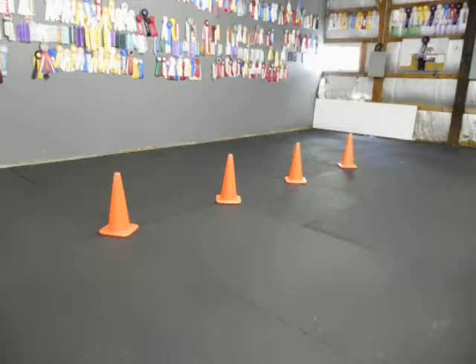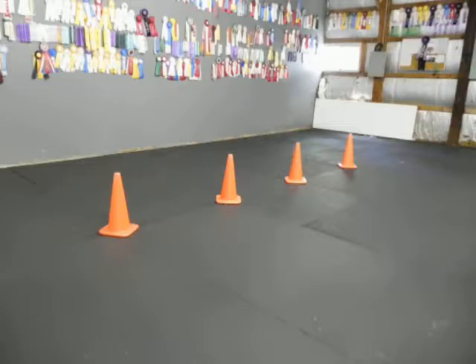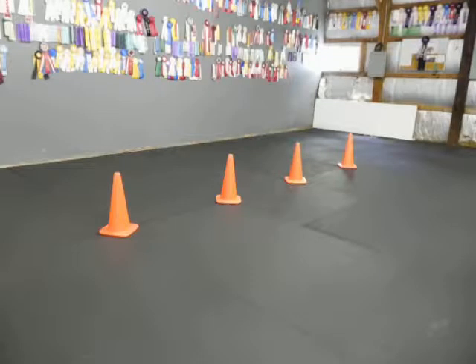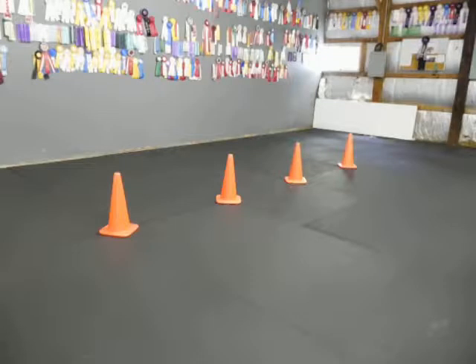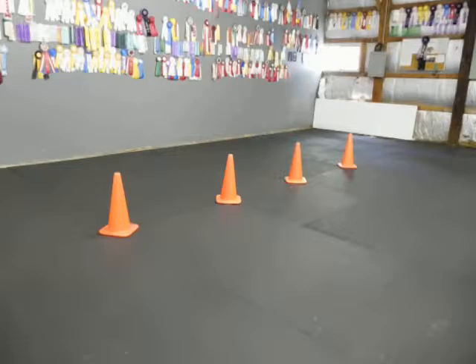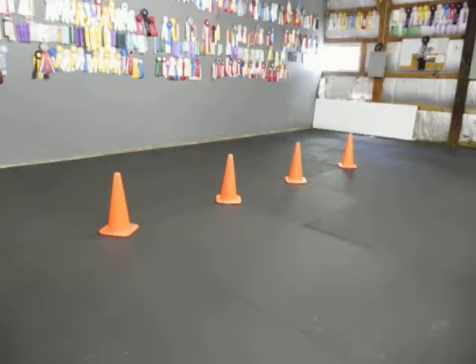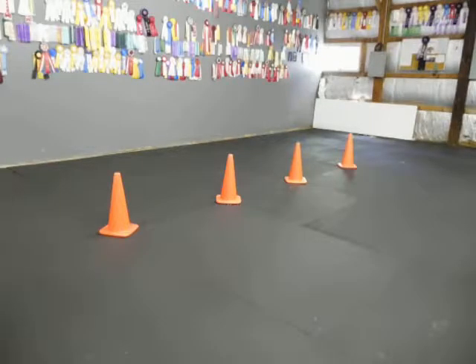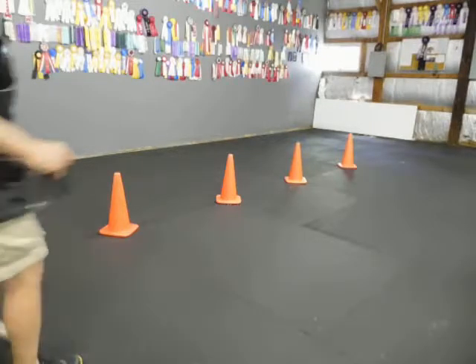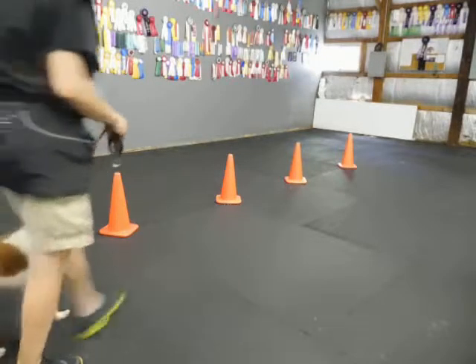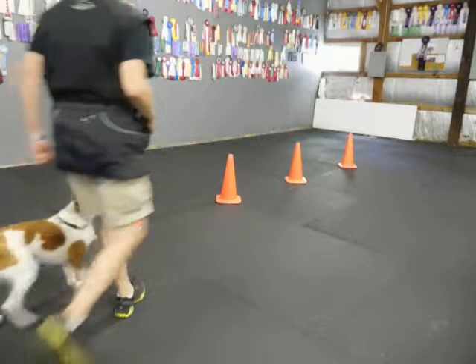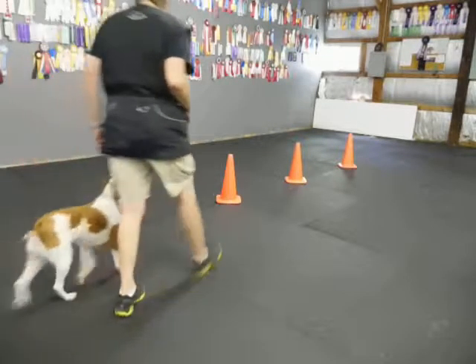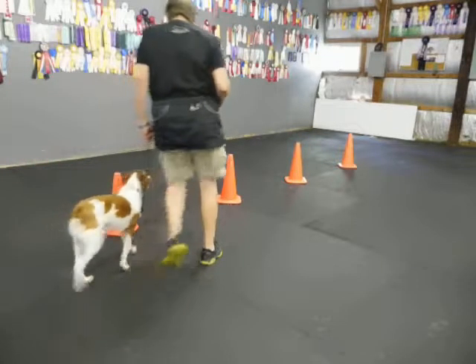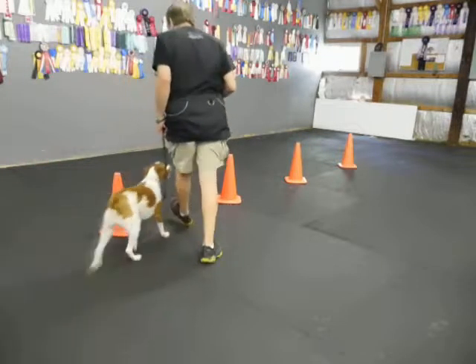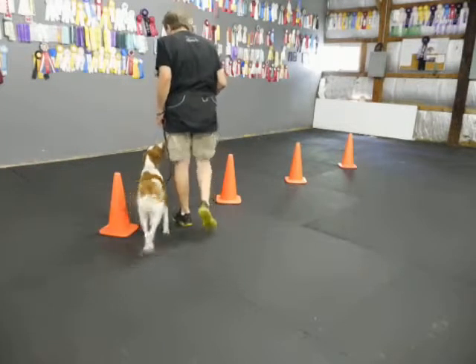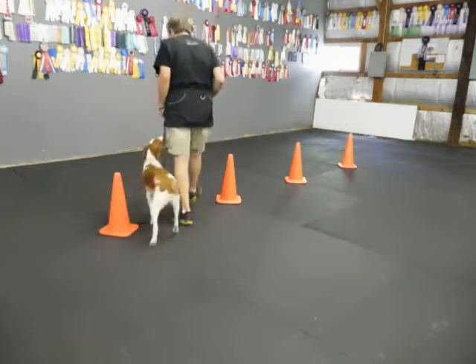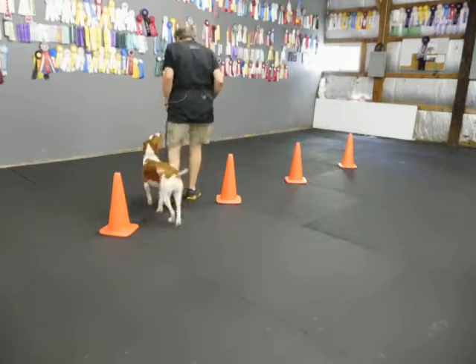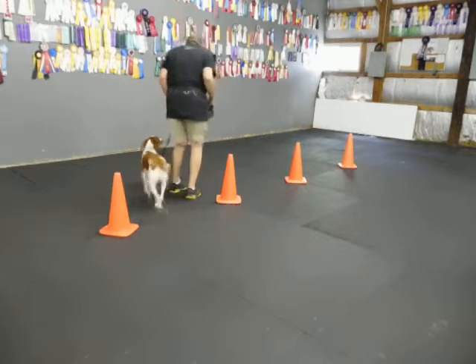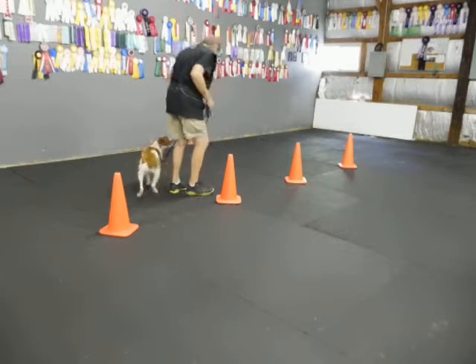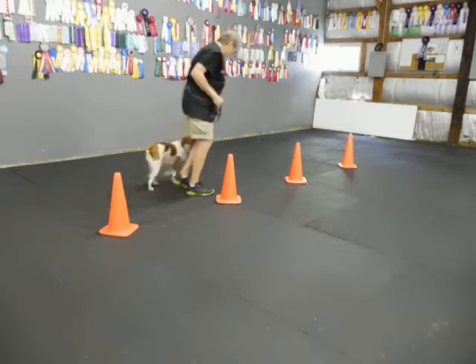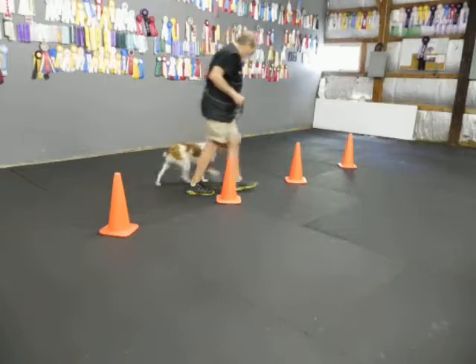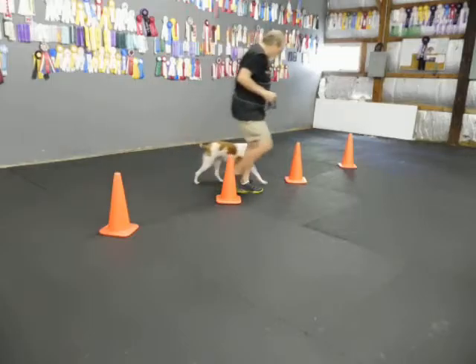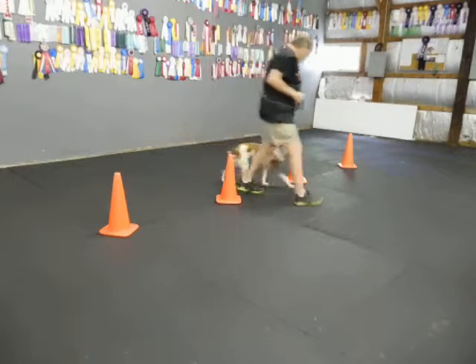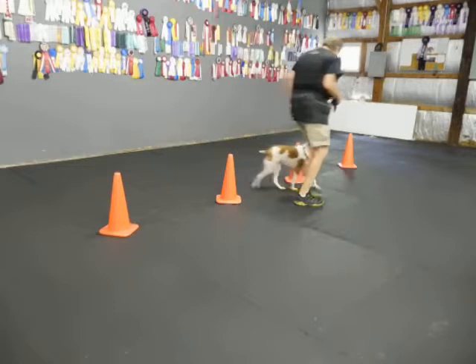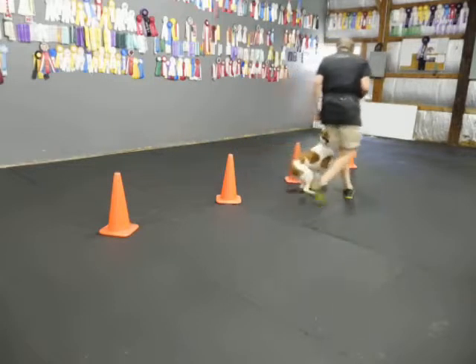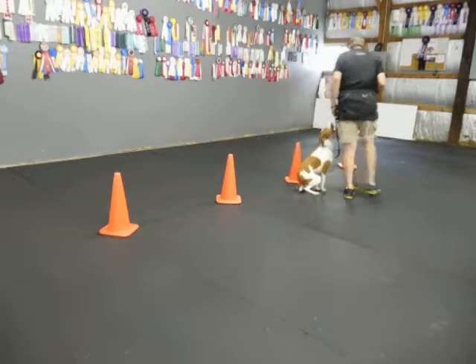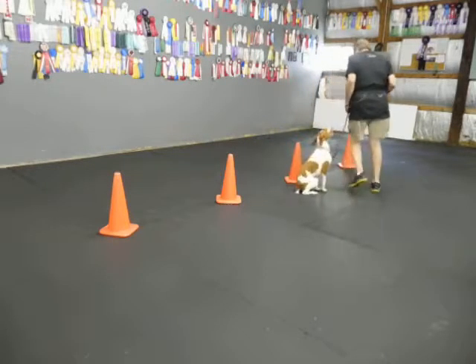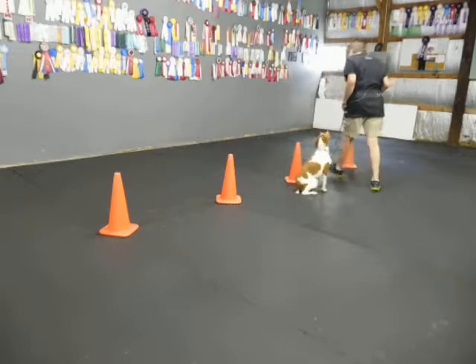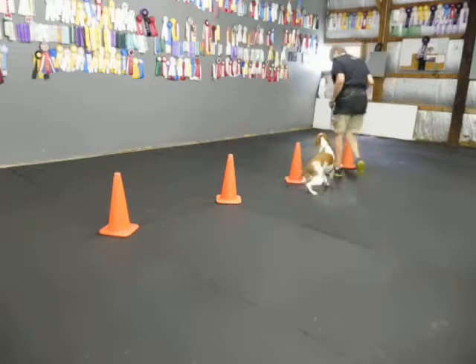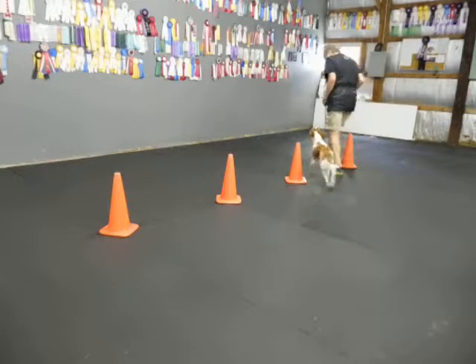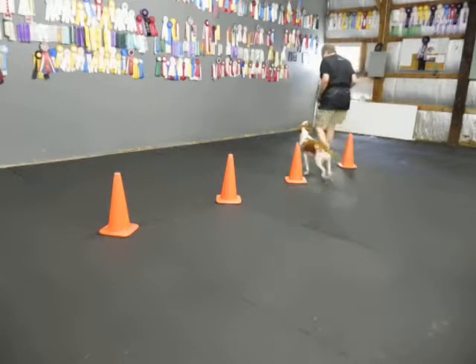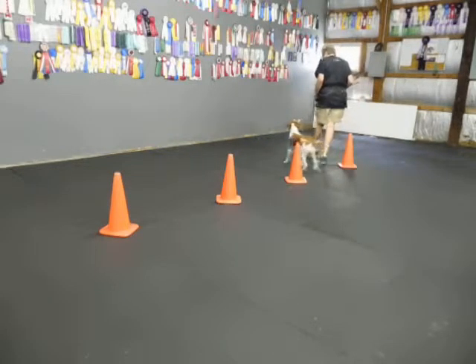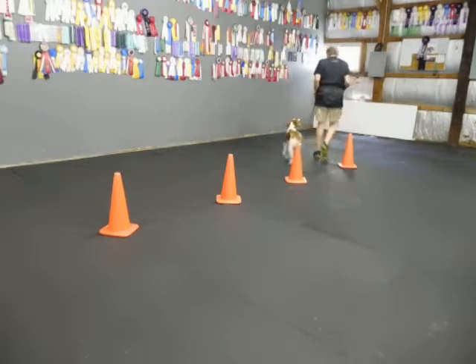Good, good. Heel. Back. Heel. Back. Heel.